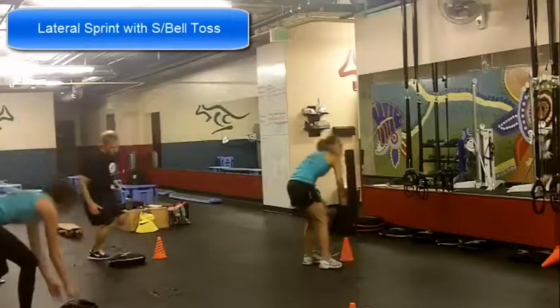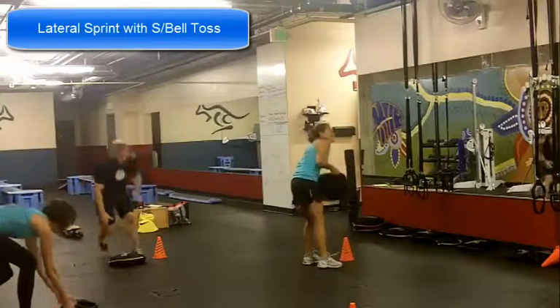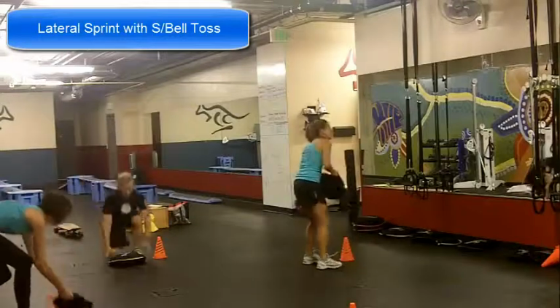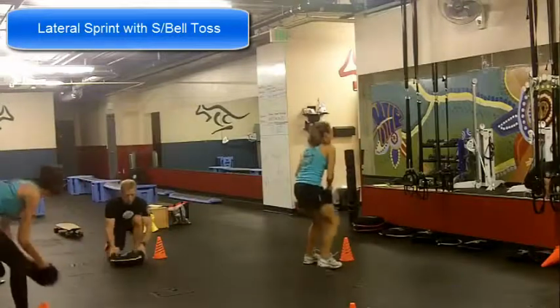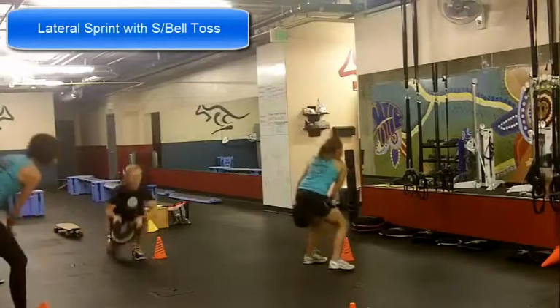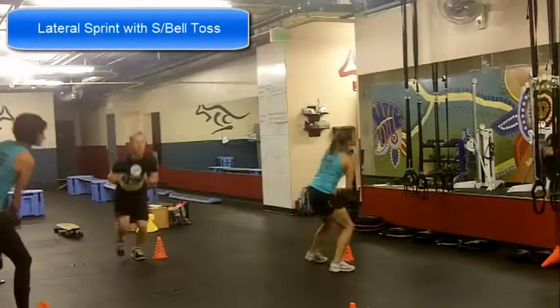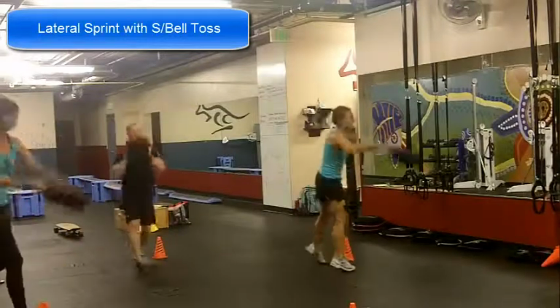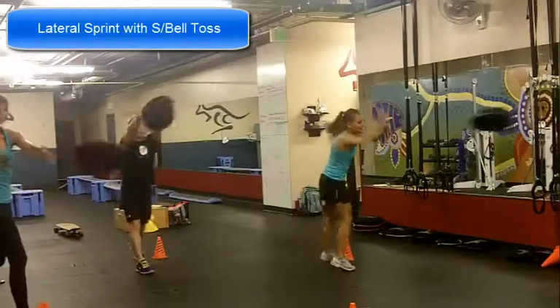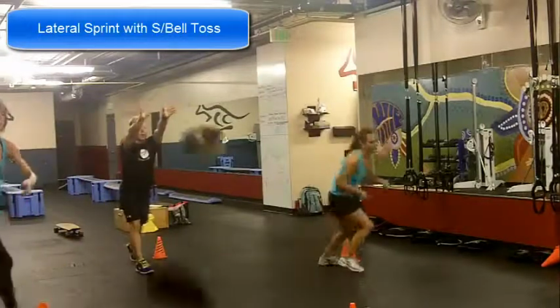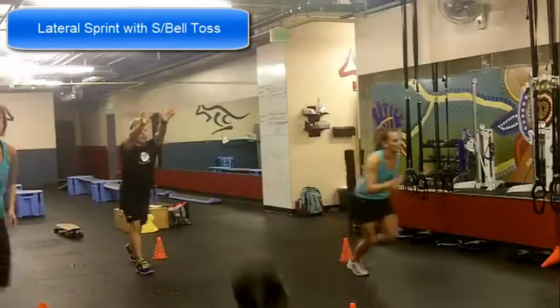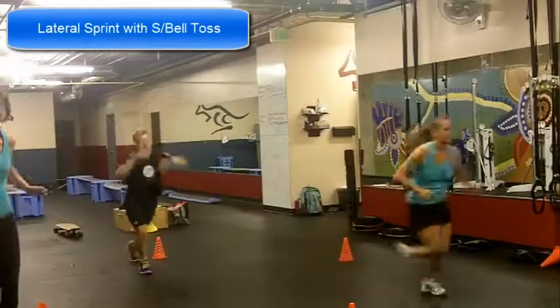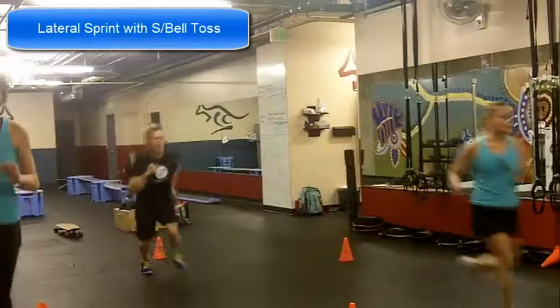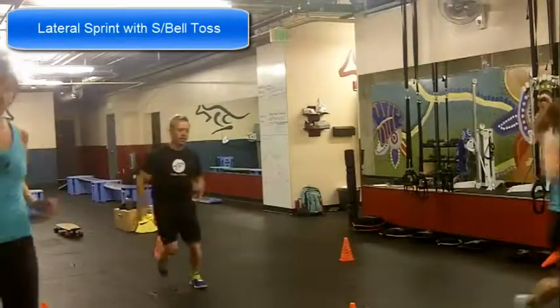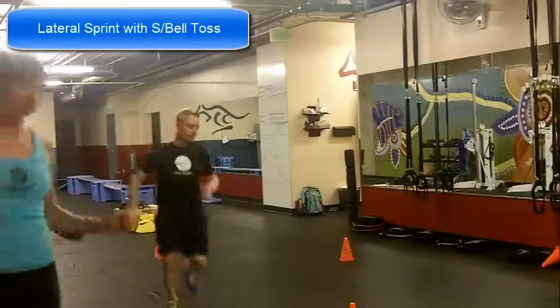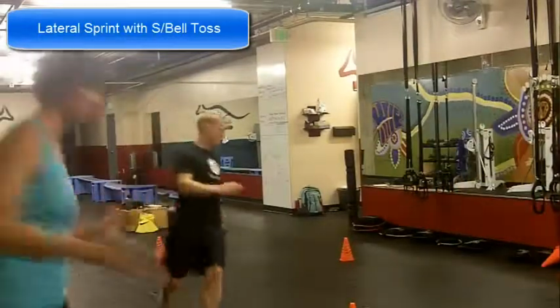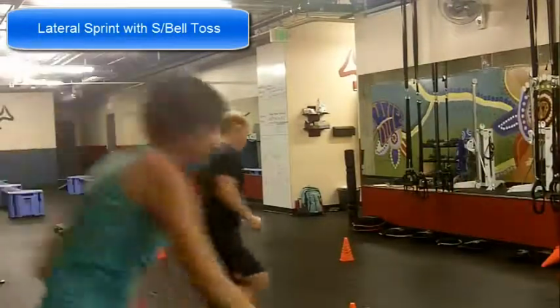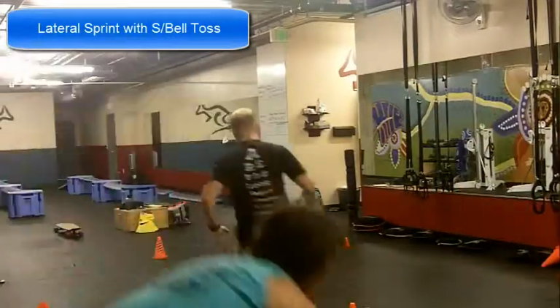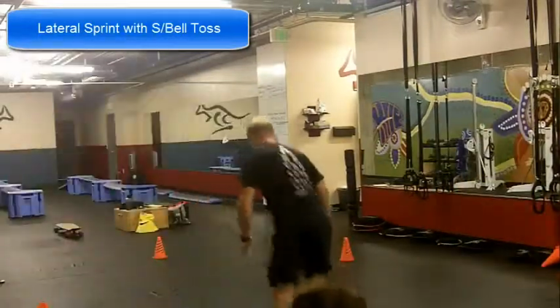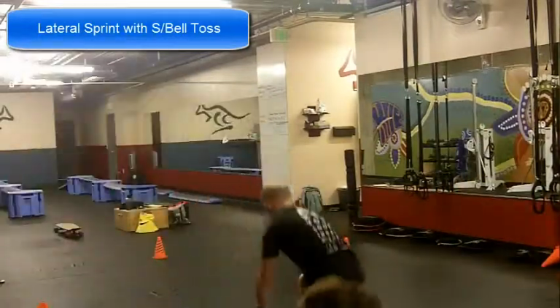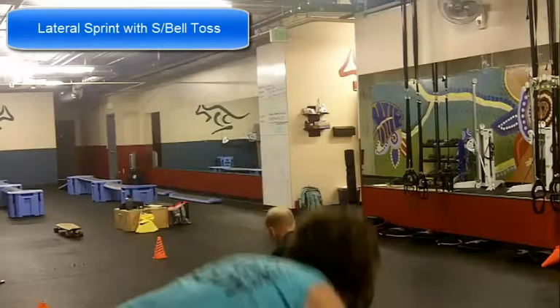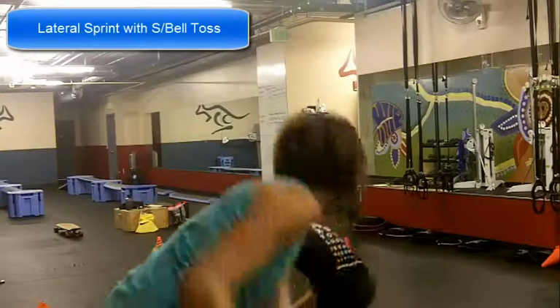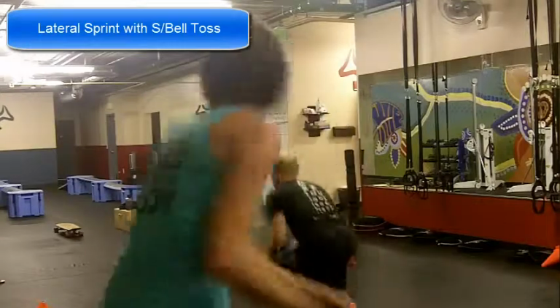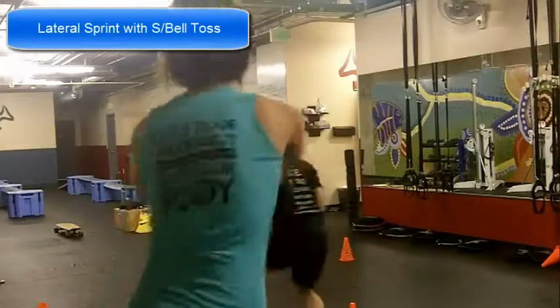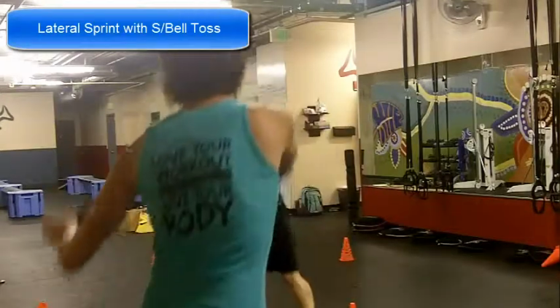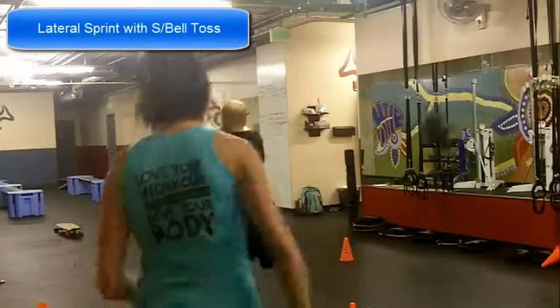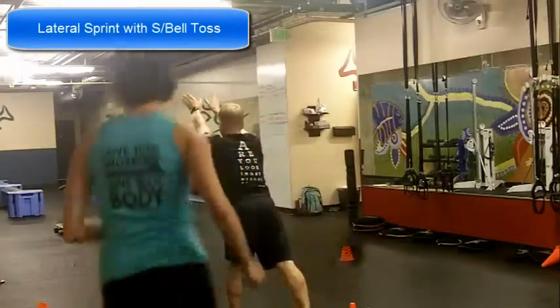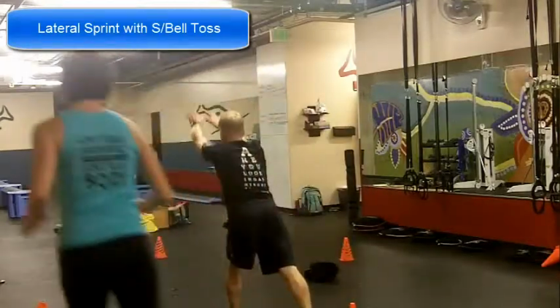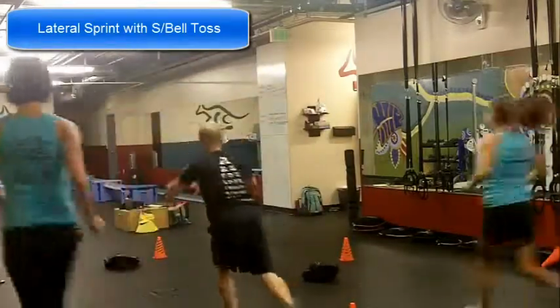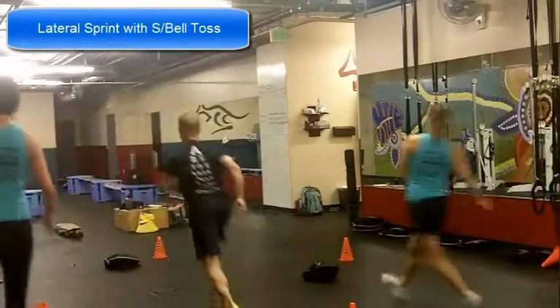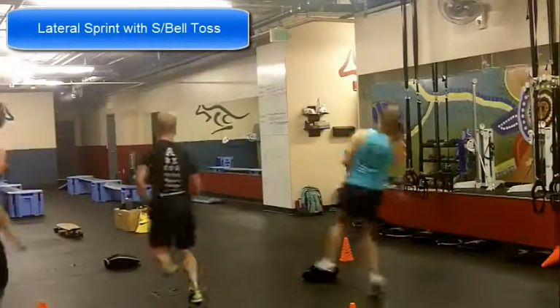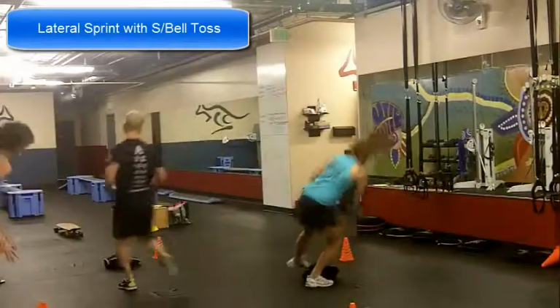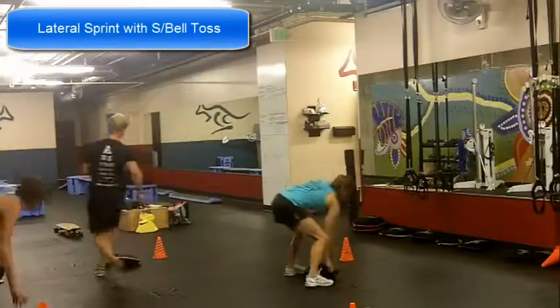Lateral sprint with sandbell toss is a great exercise to develop core strength. We get that rotation through the midsection and also power through the legs.